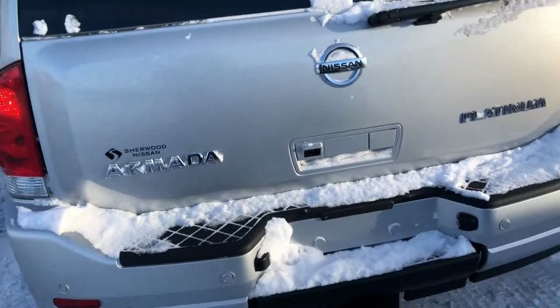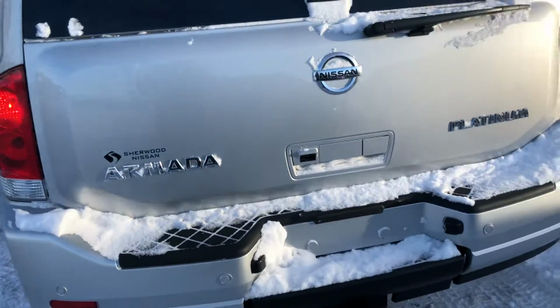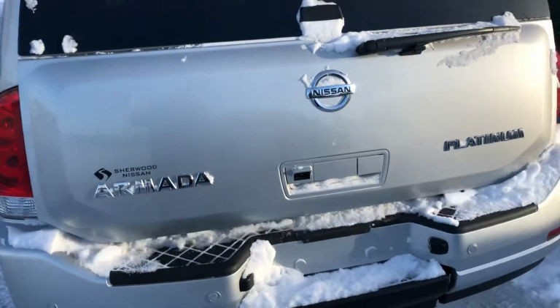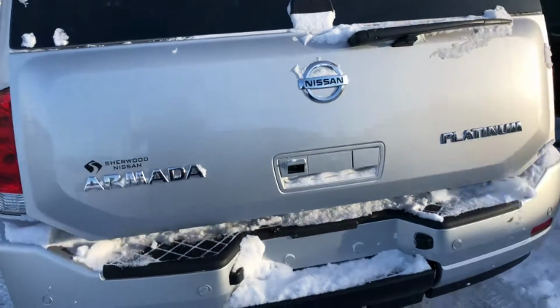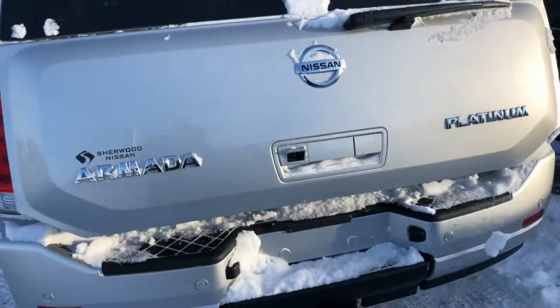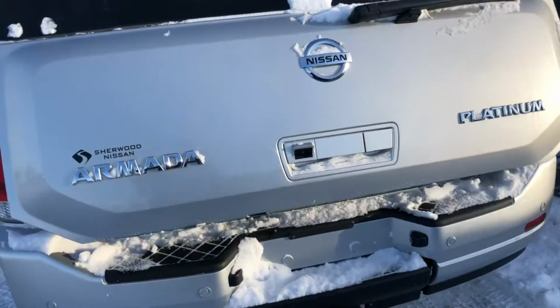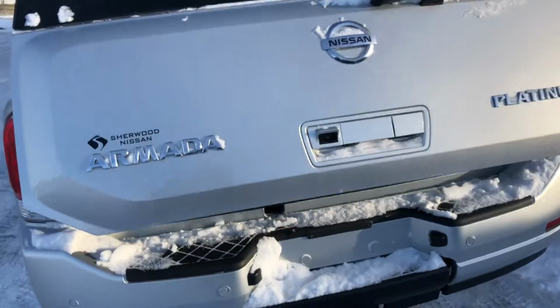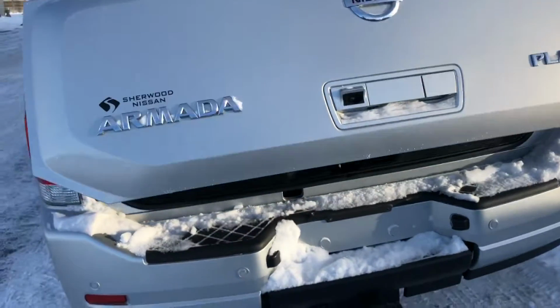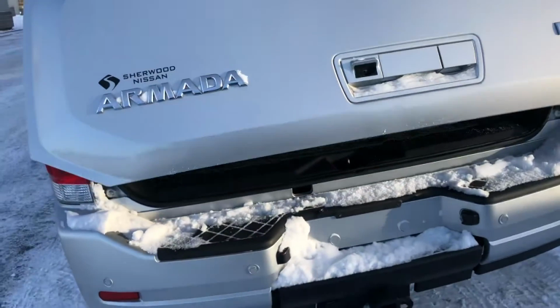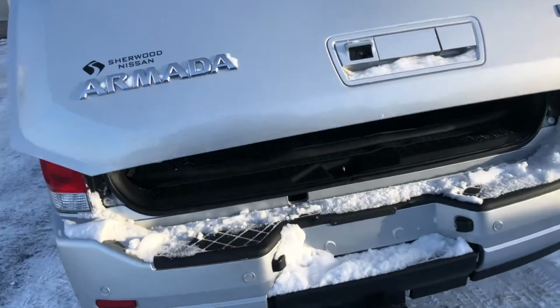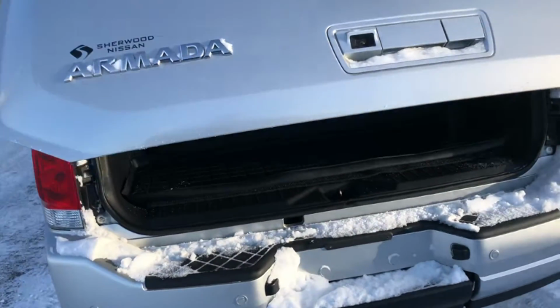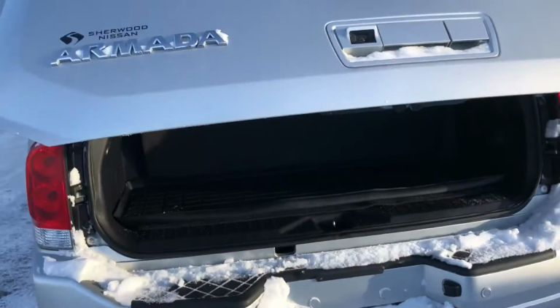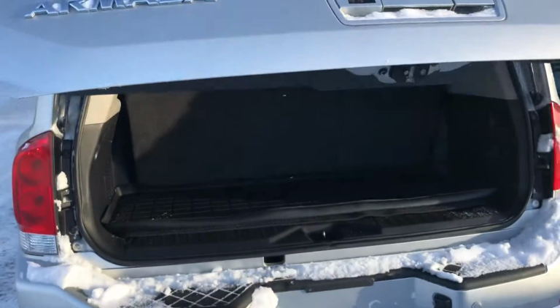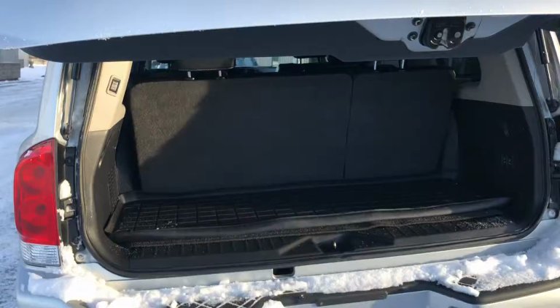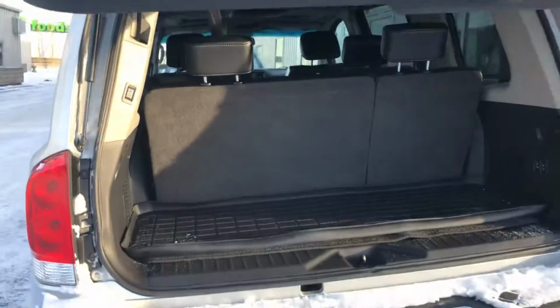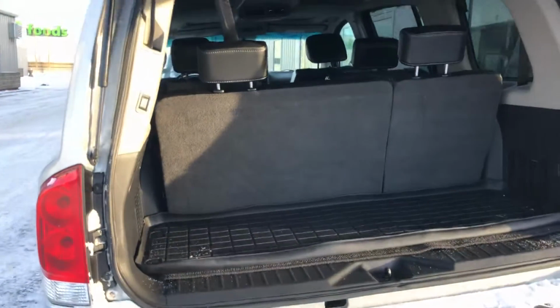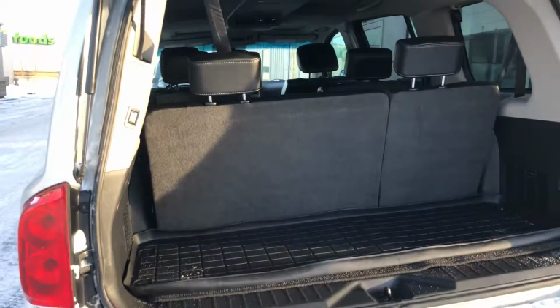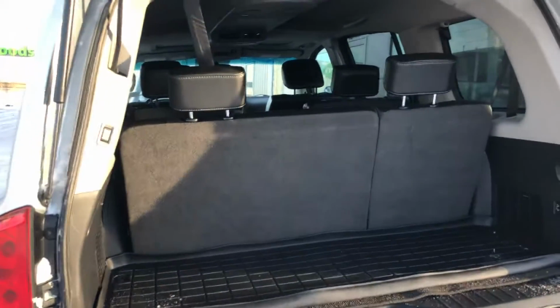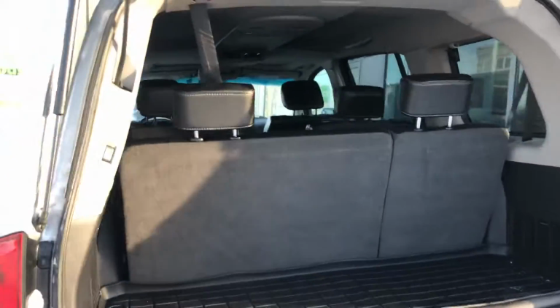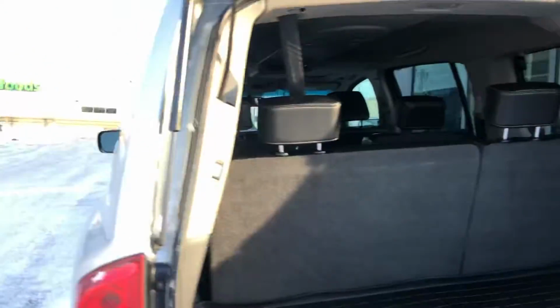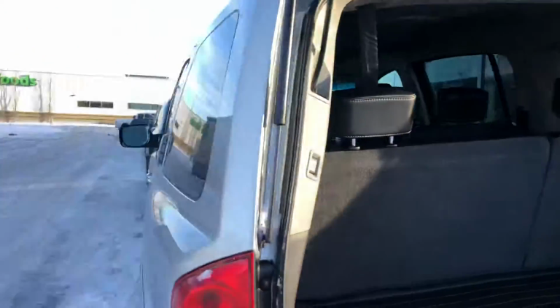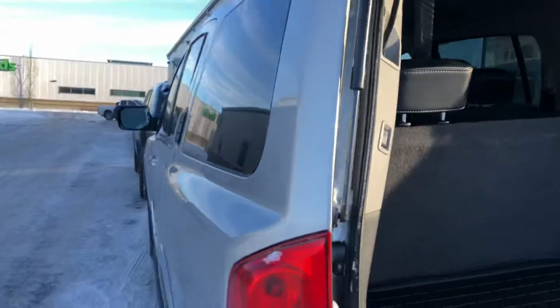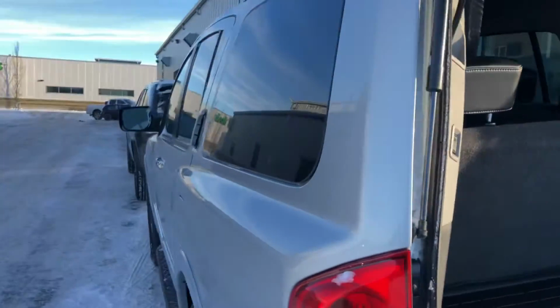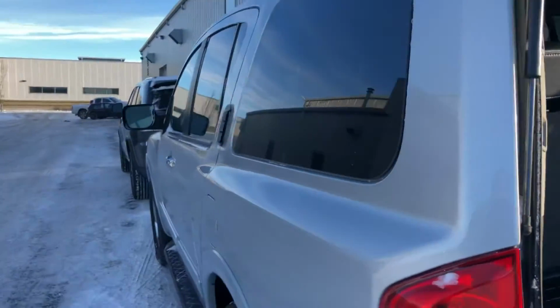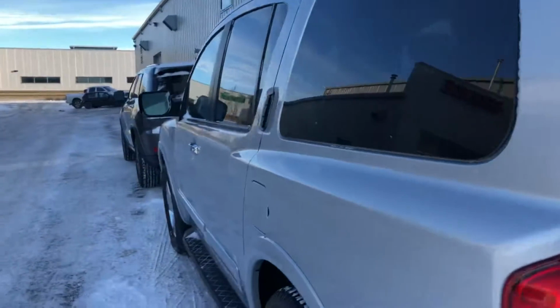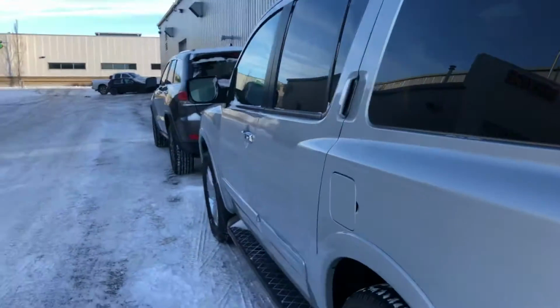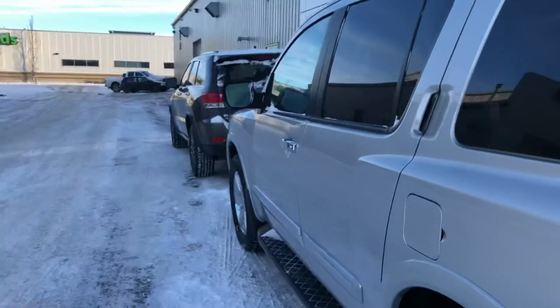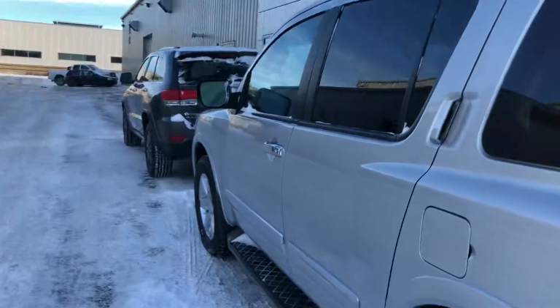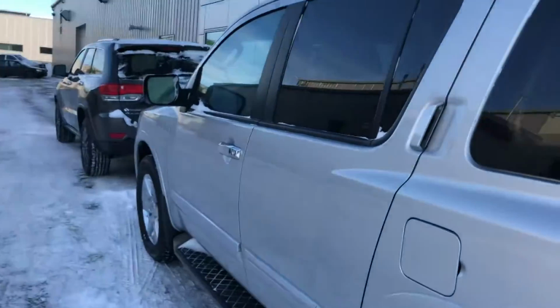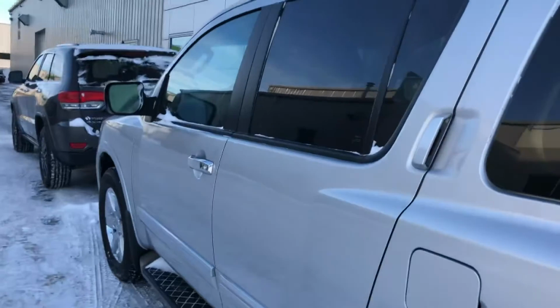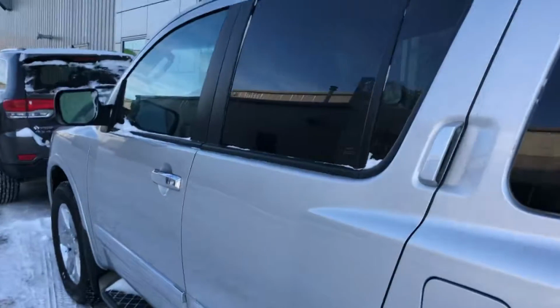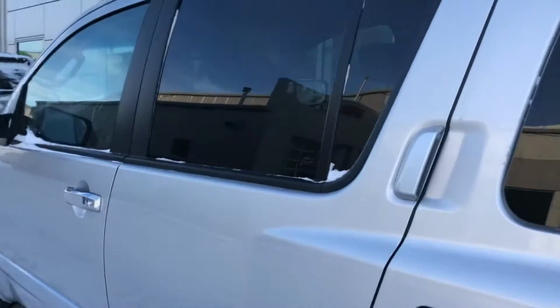It also features a power tailgate. Now going inside the vehicle.